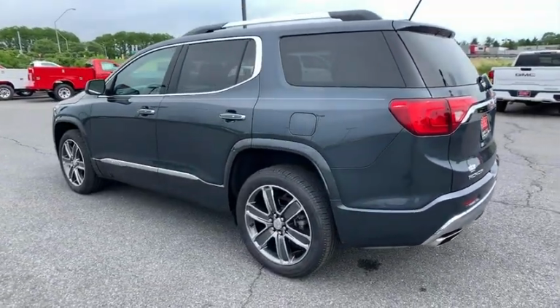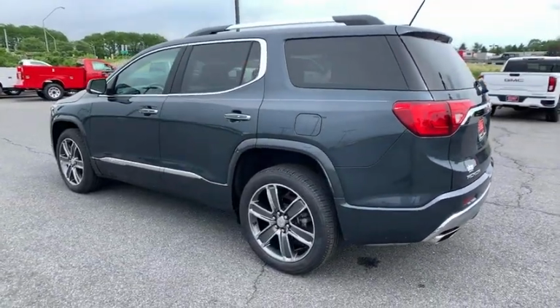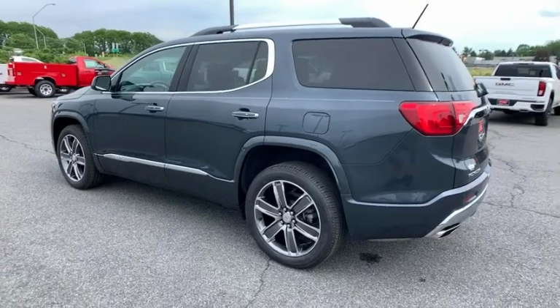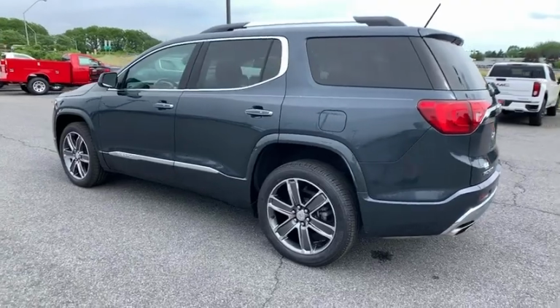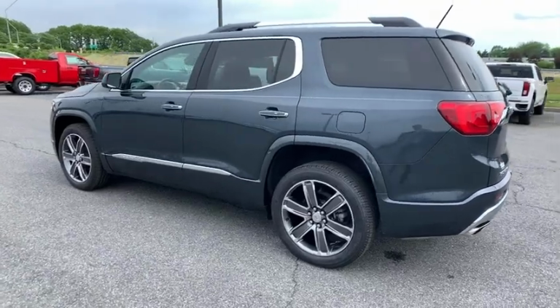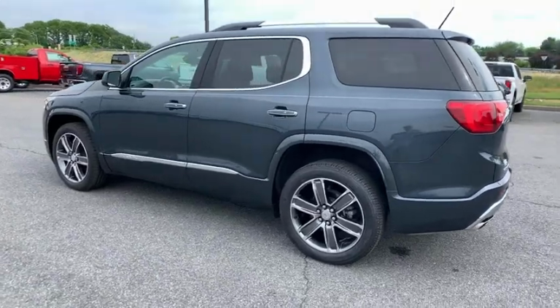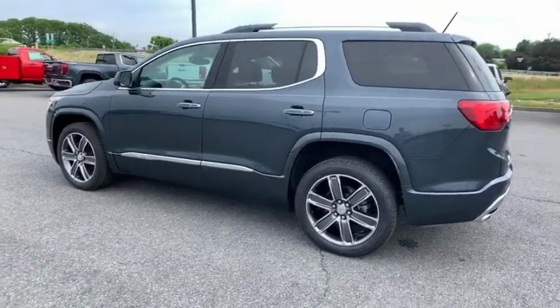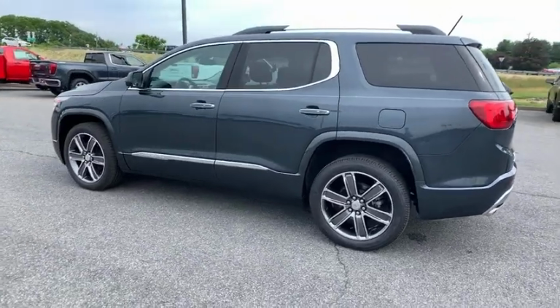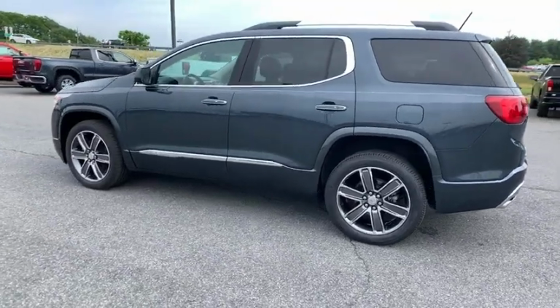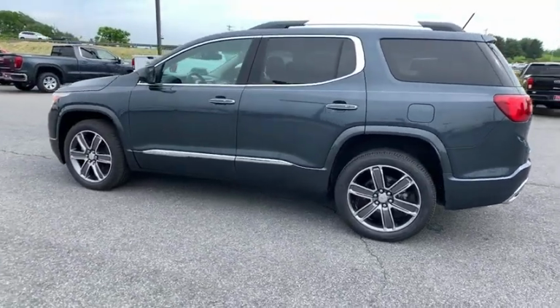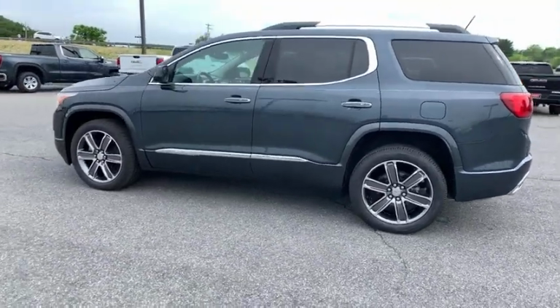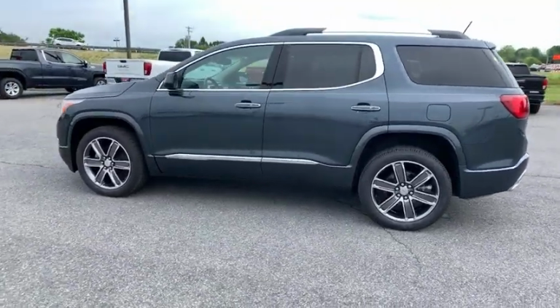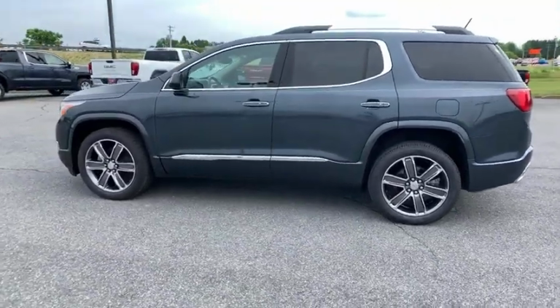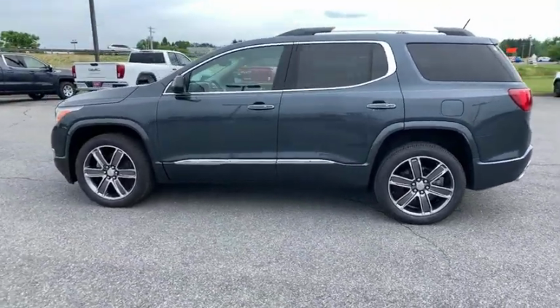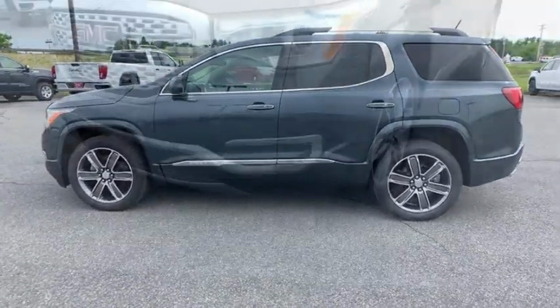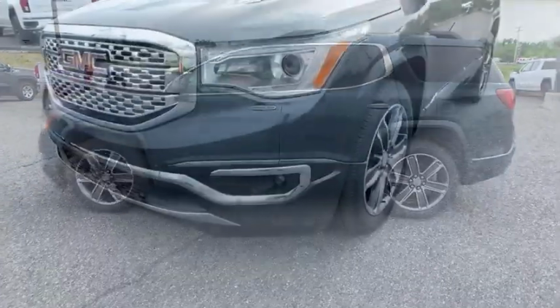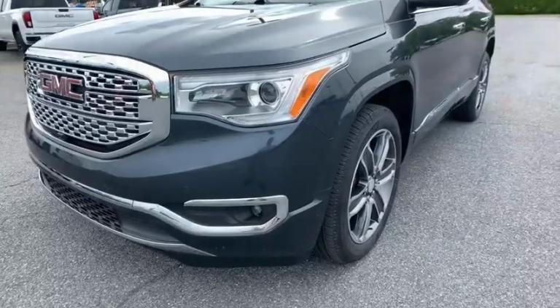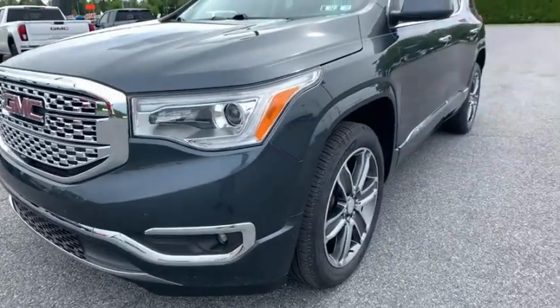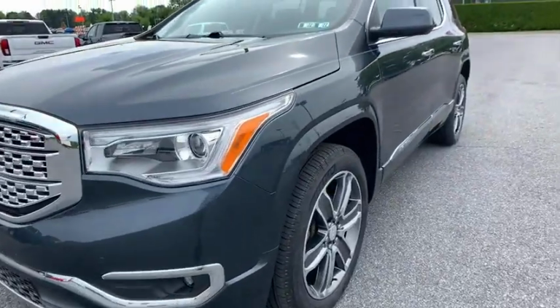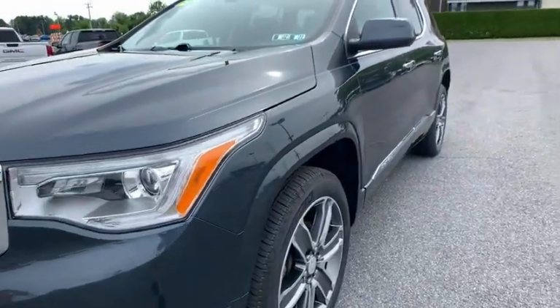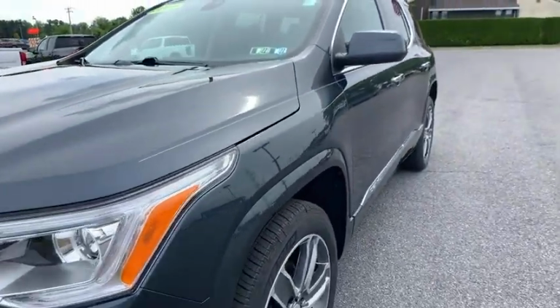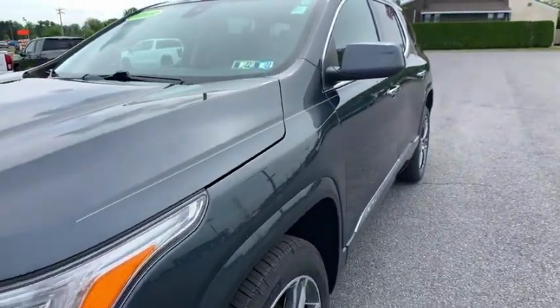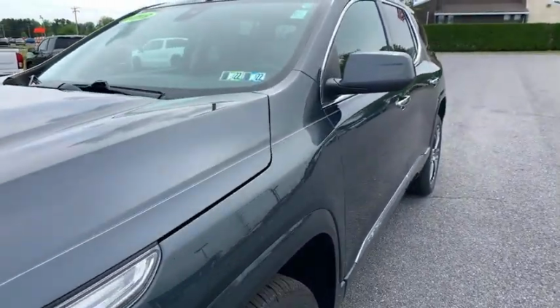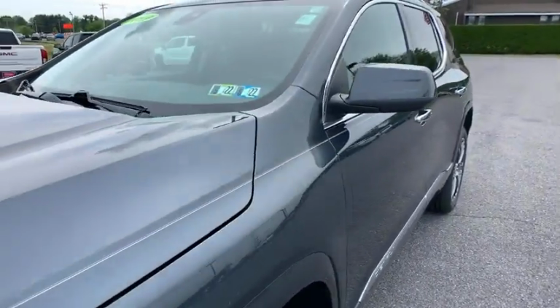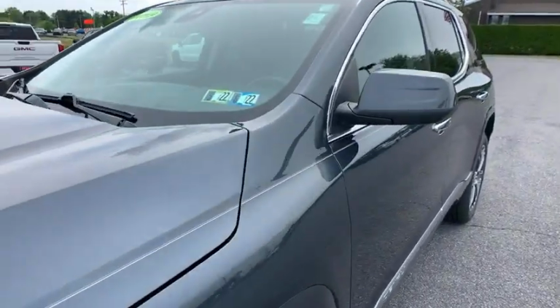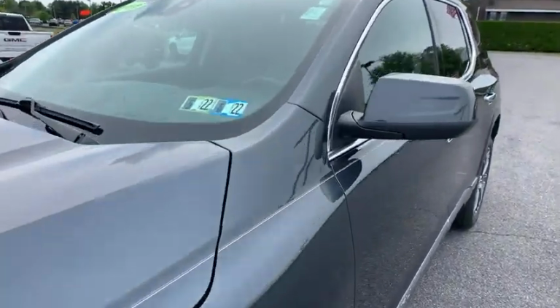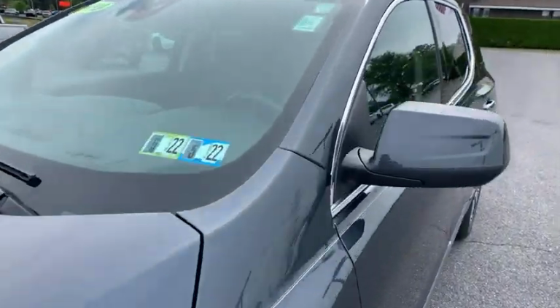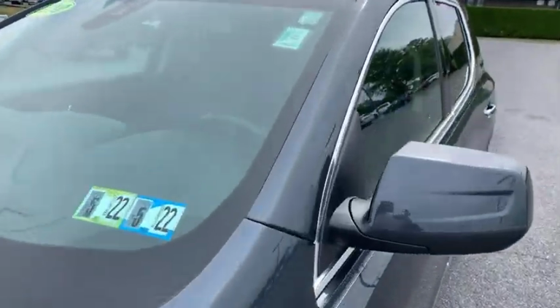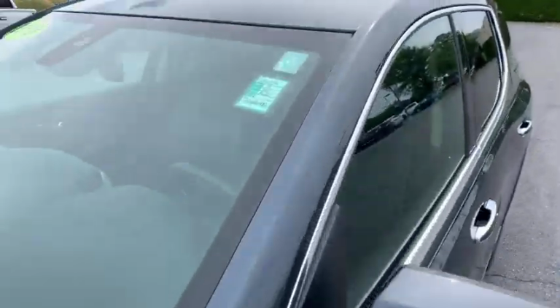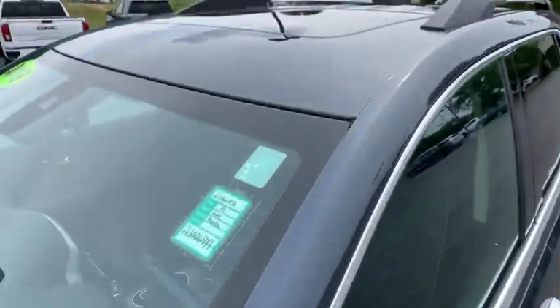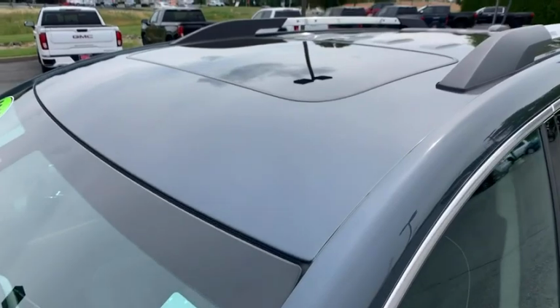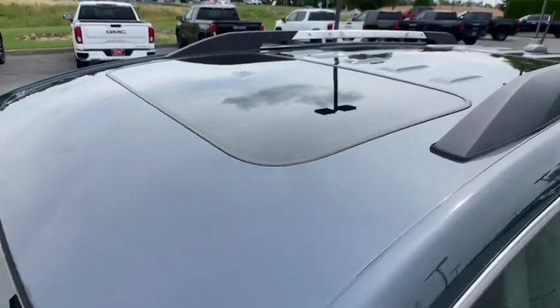Power windows, rear window defroster, compass, security system, trip computer, electronic stability control, fog lights, brake assist, tachometer, panic alarm, overhead console.